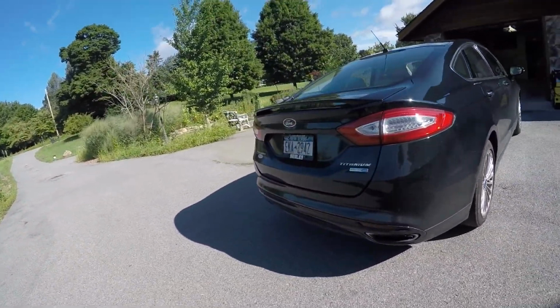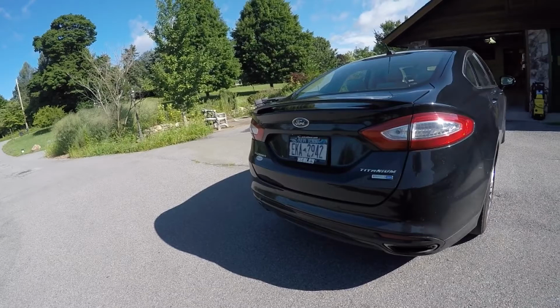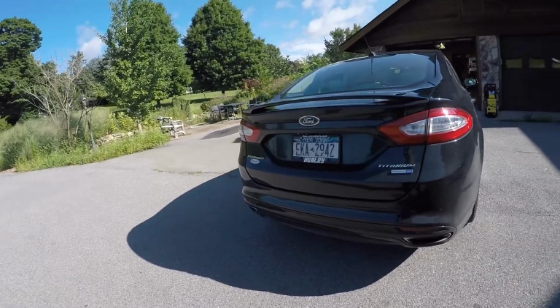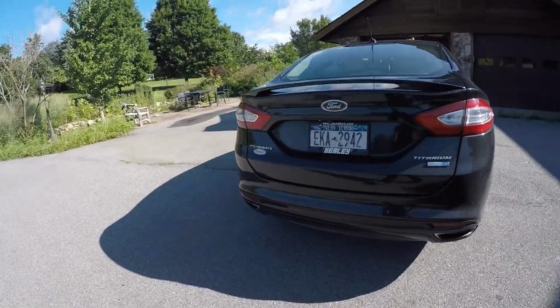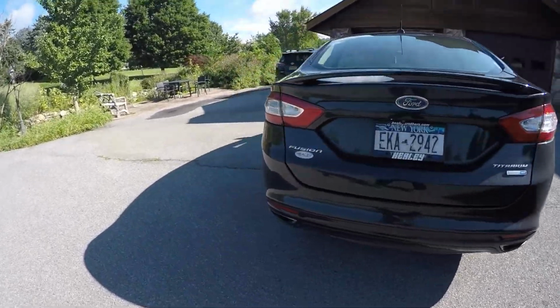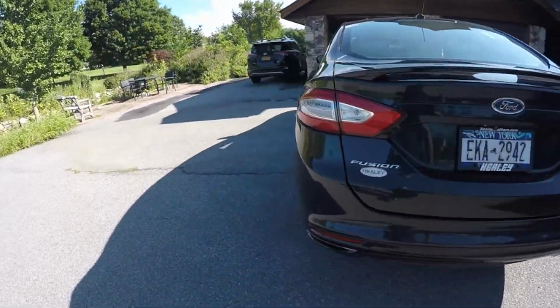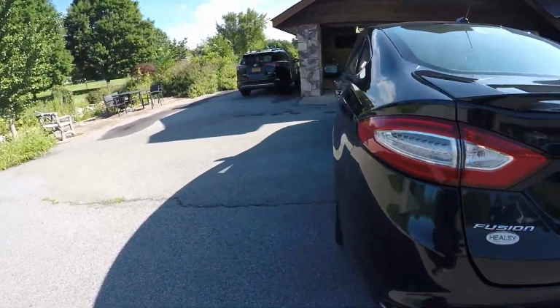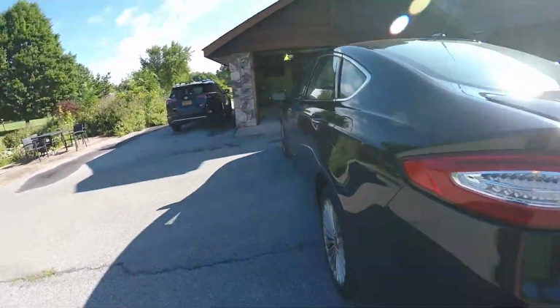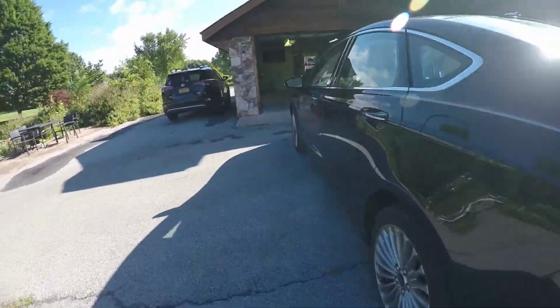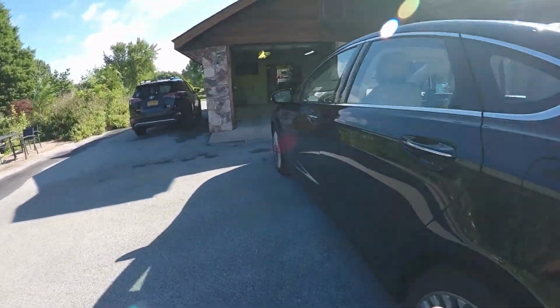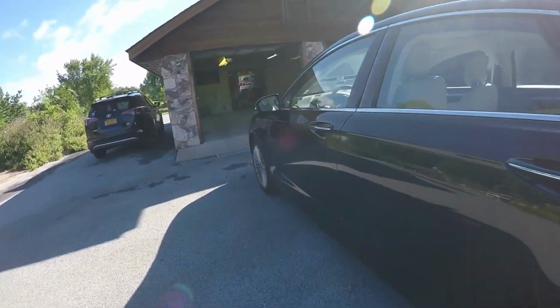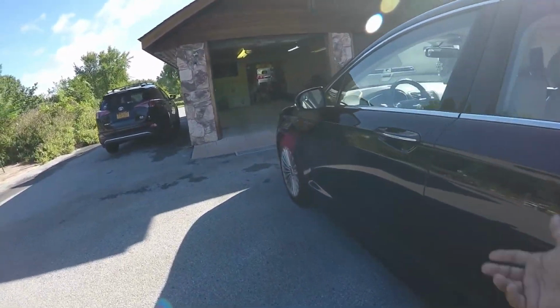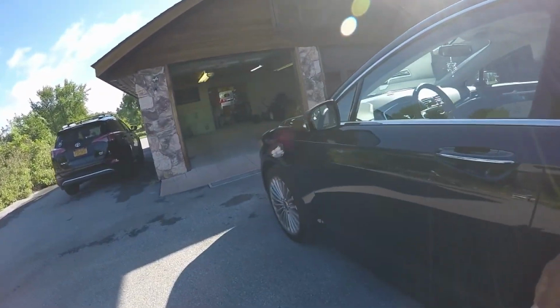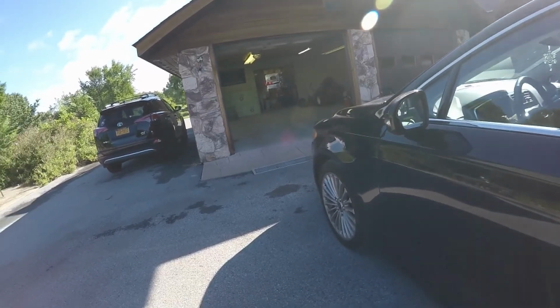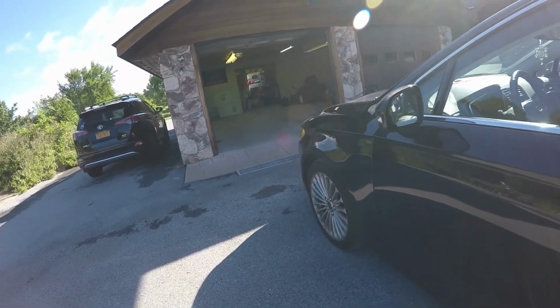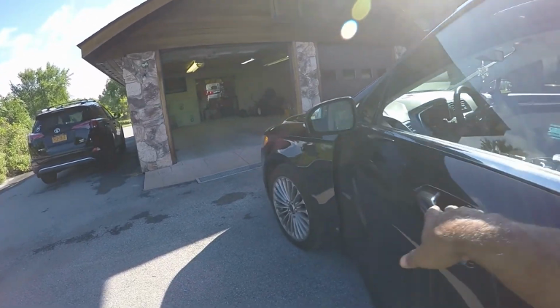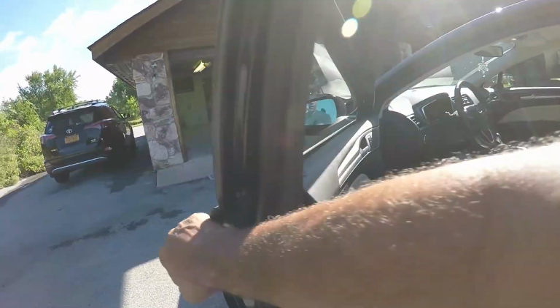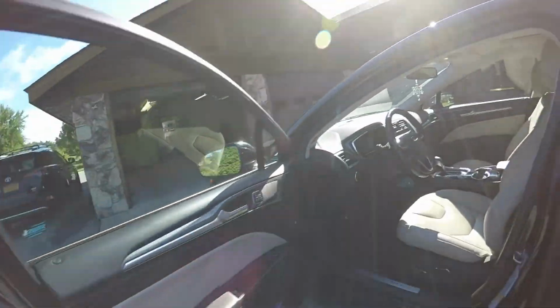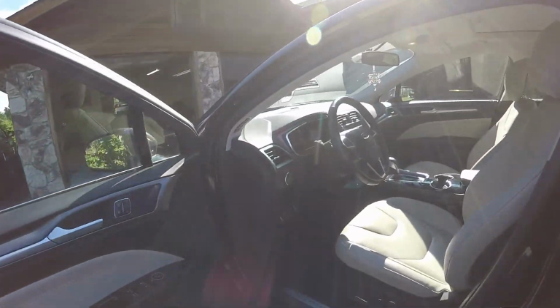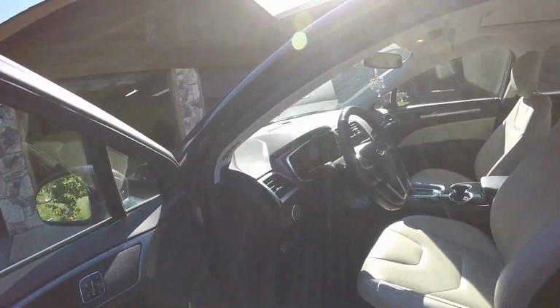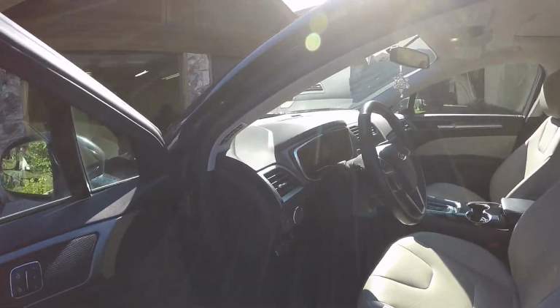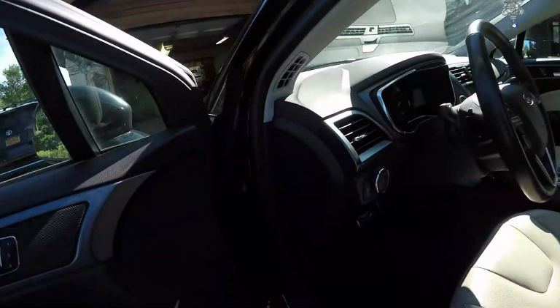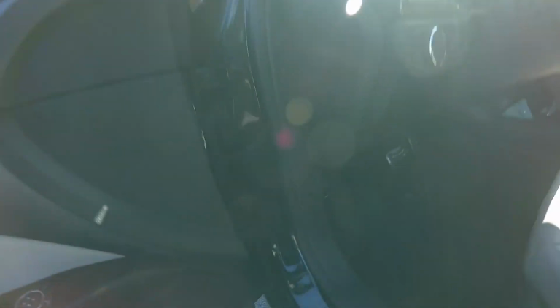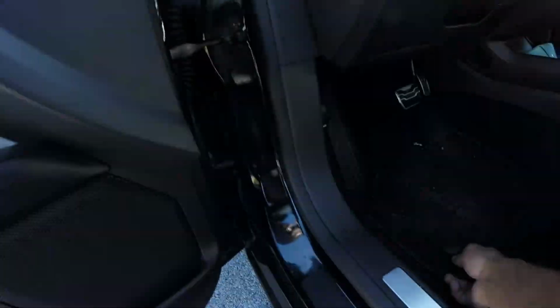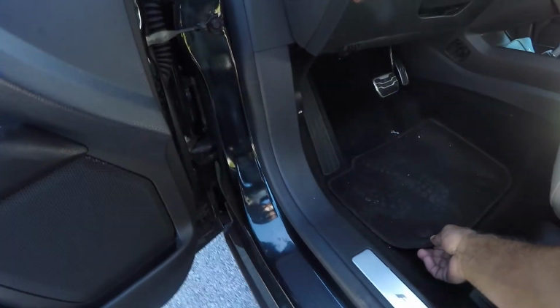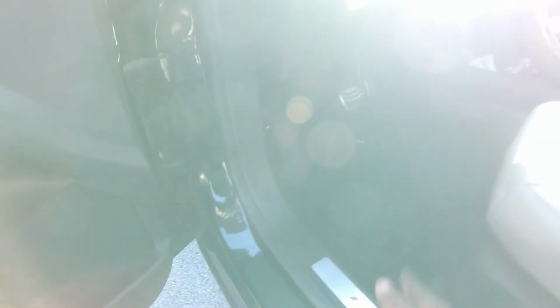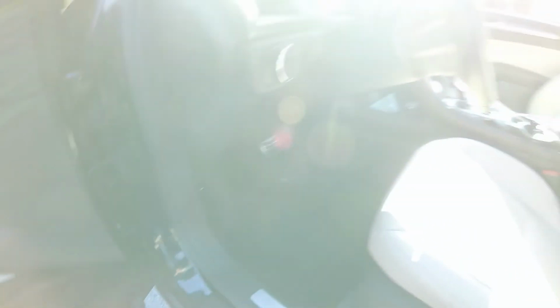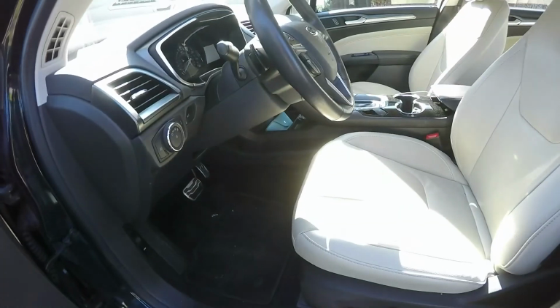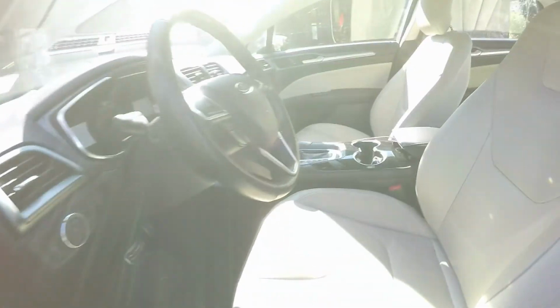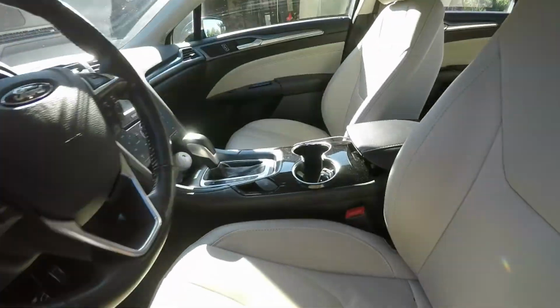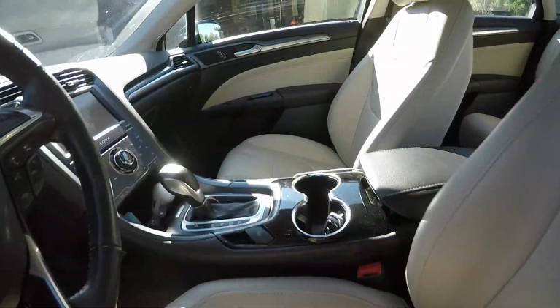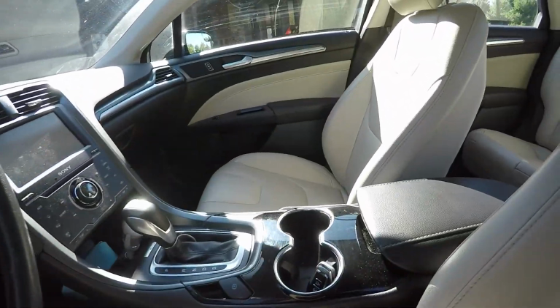That's what we got on the exterior. Let's take a look on the inside — I'll show you the interior. We'll check the engine bay and clean that up for them. This is a first time customer. The inside's not bad, really. Just give it a vac and a touch up and I think it'll look pretty decent.